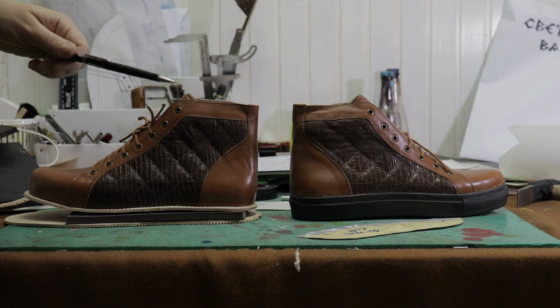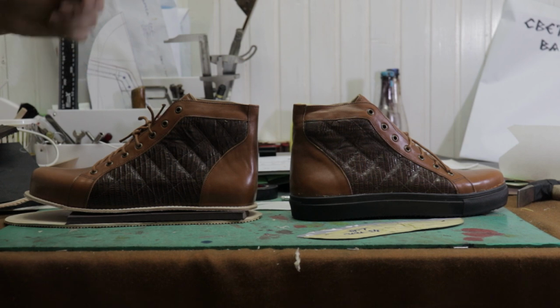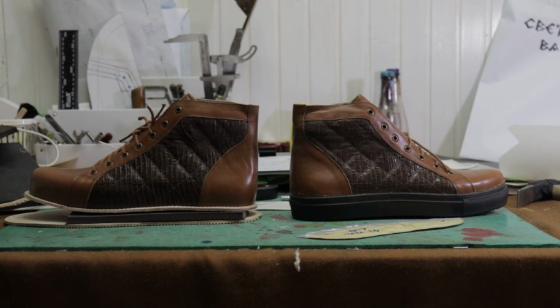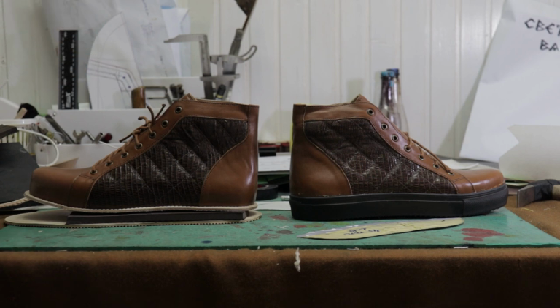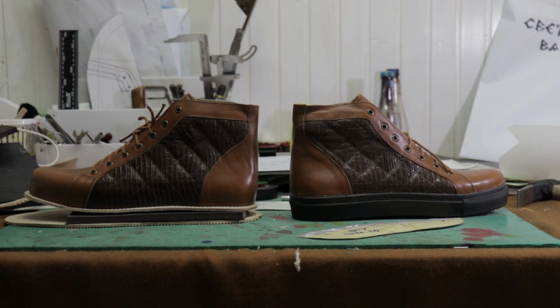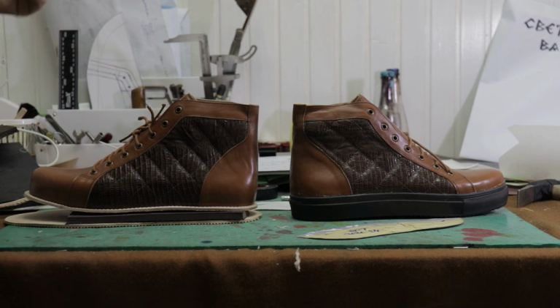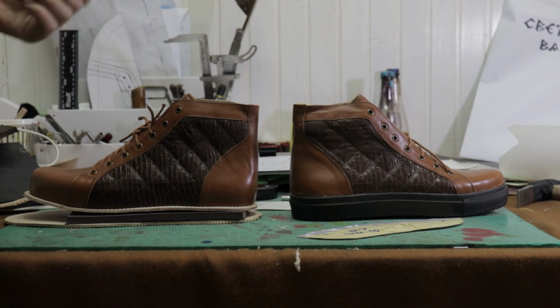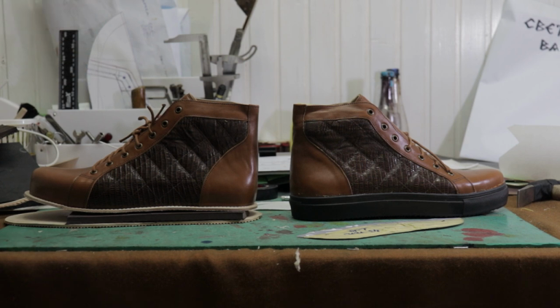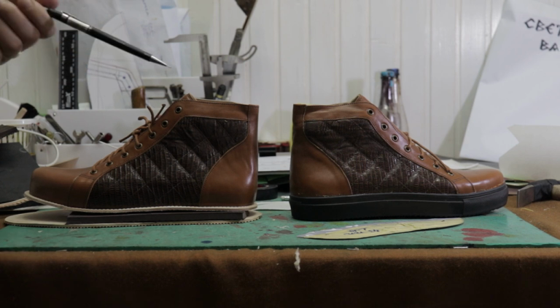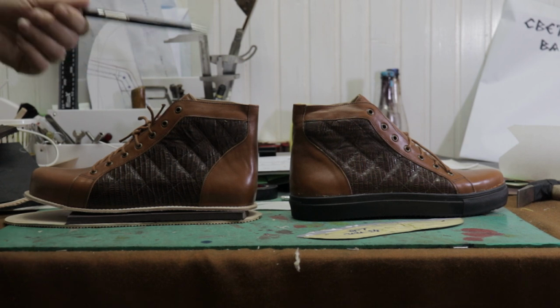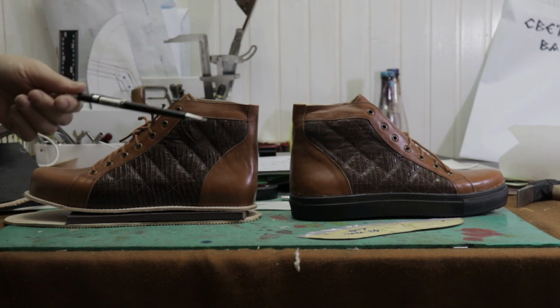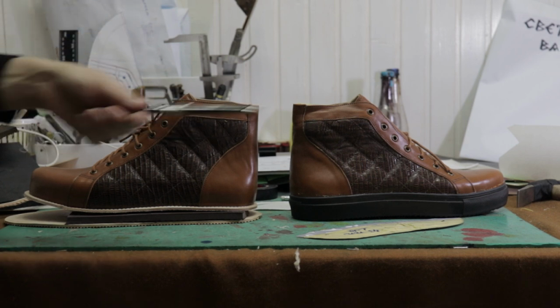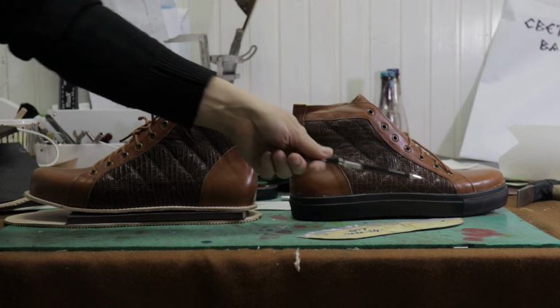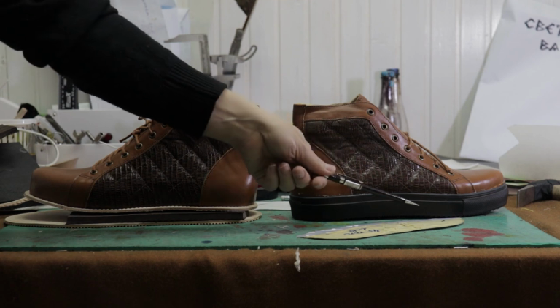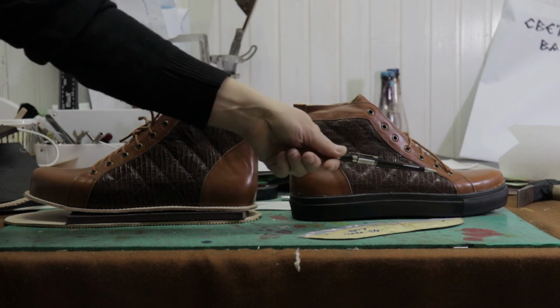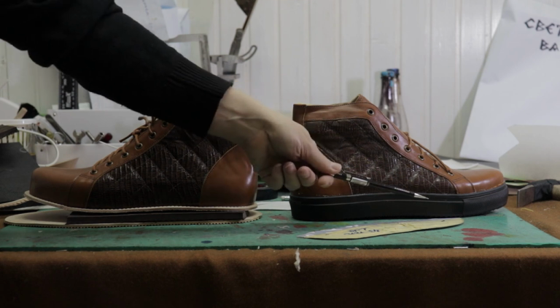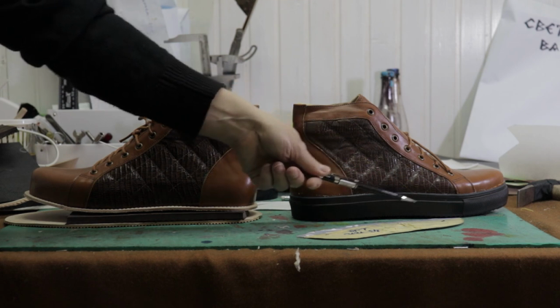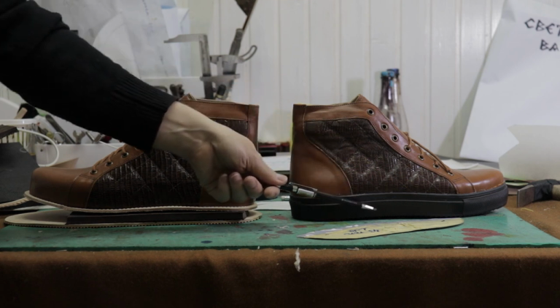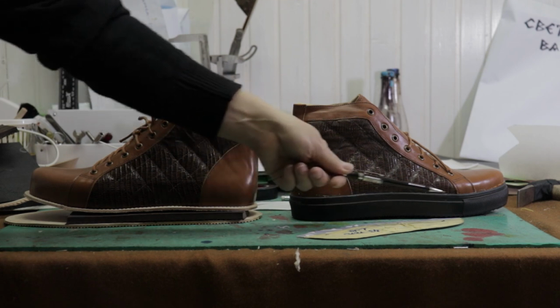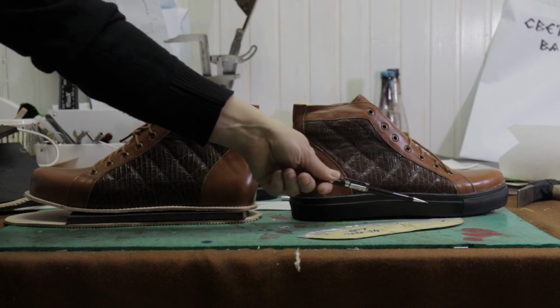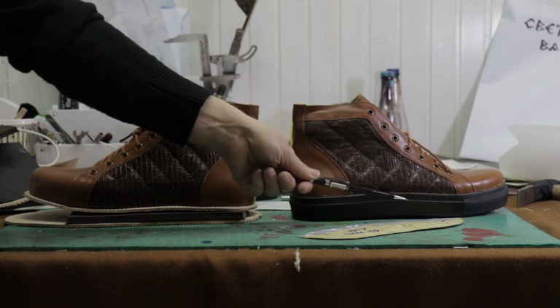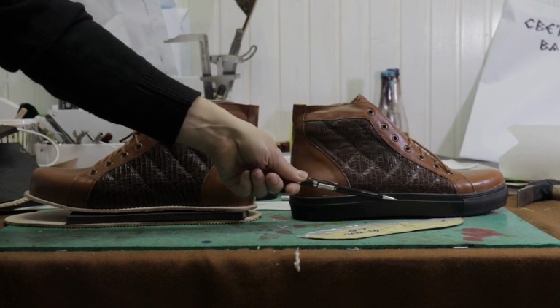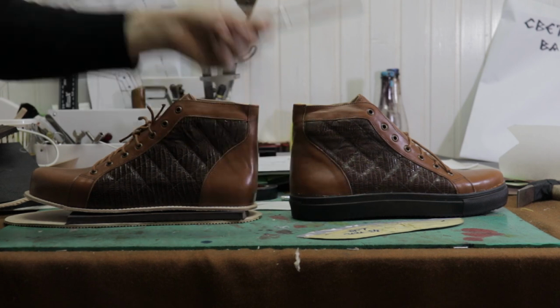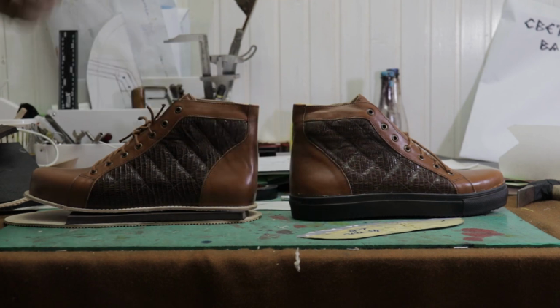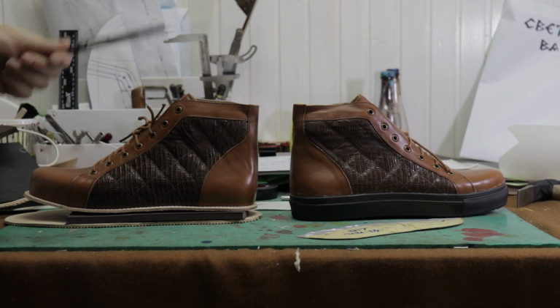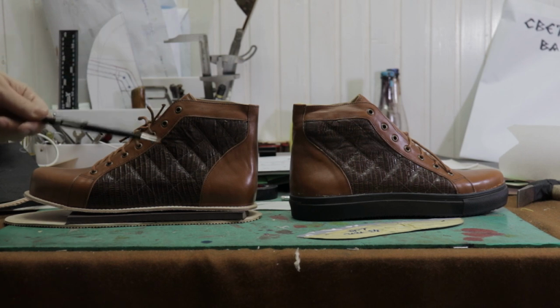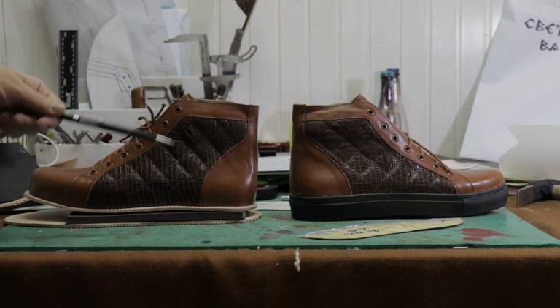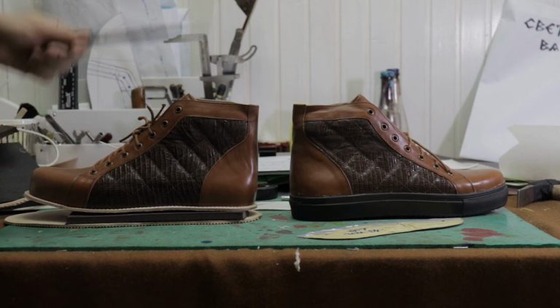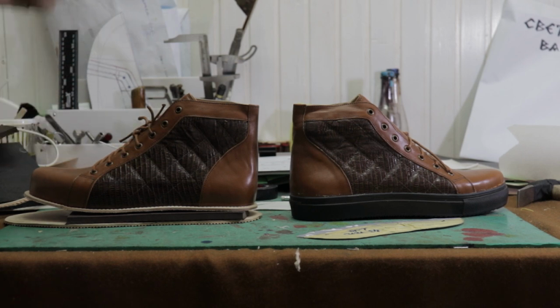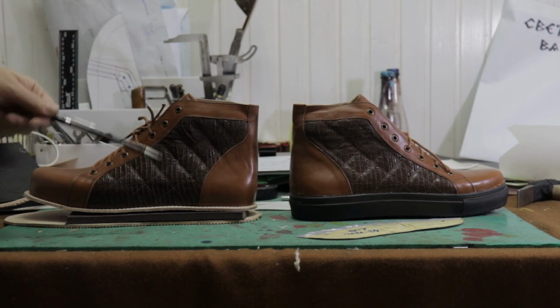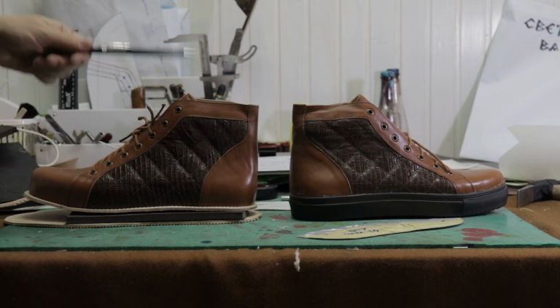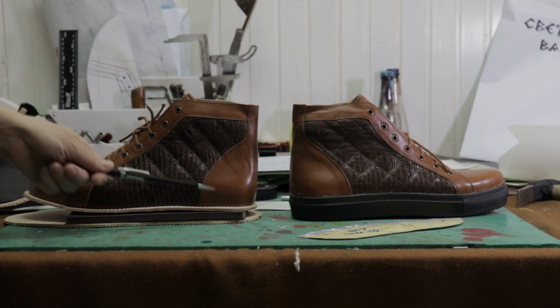We created here sneakers with two types of shoe soles. This one is Vans soles and we will sew here after it. The second type is working with Ewa Foam.